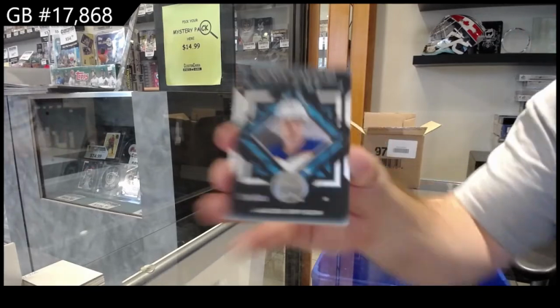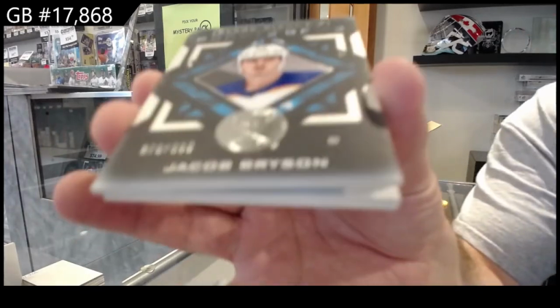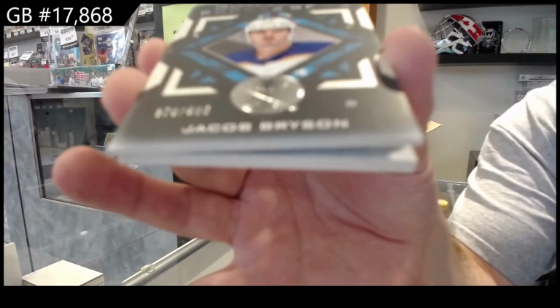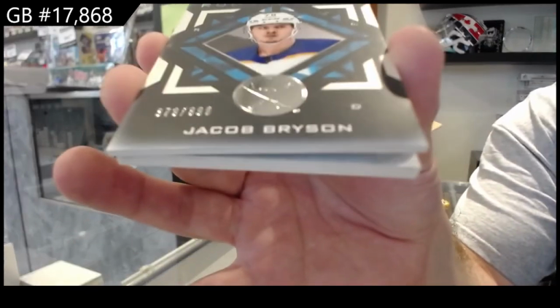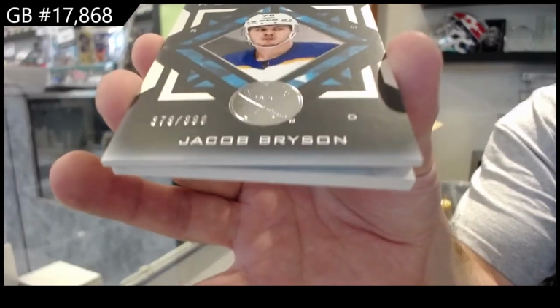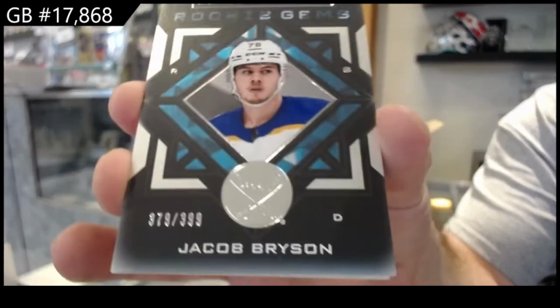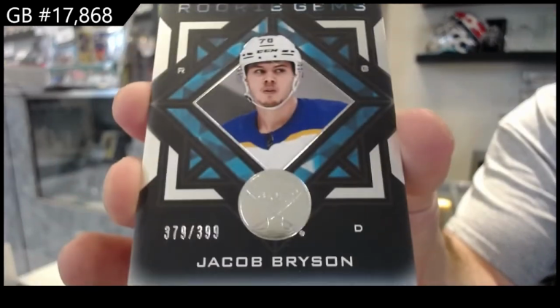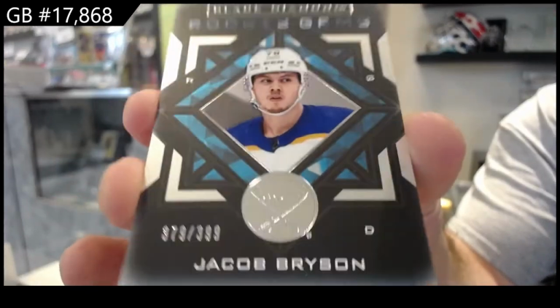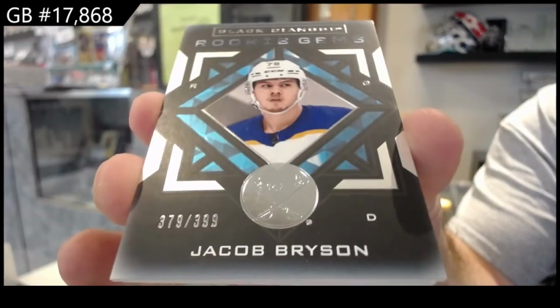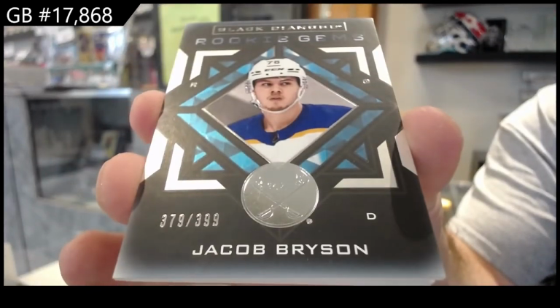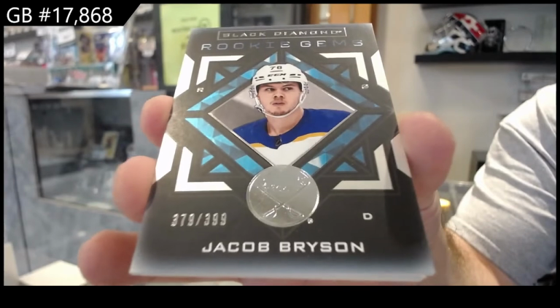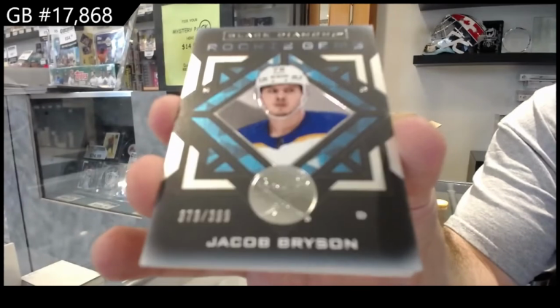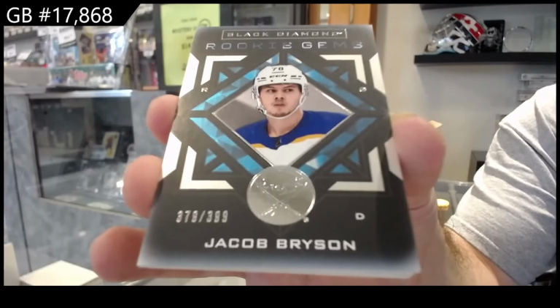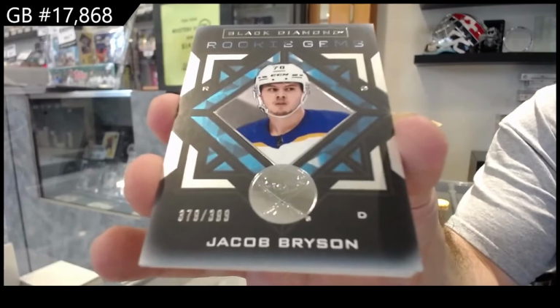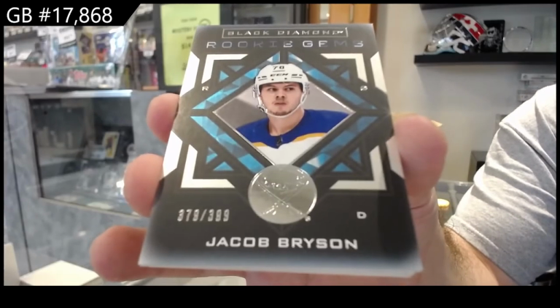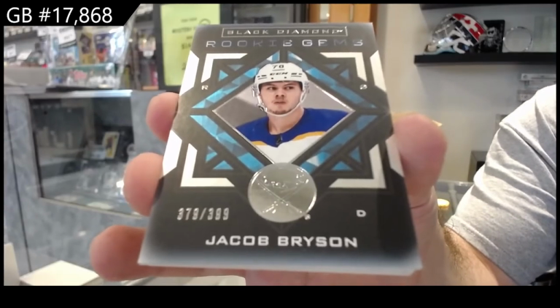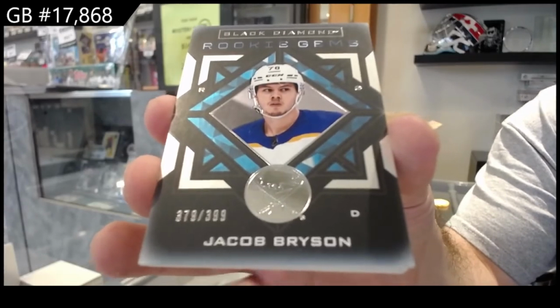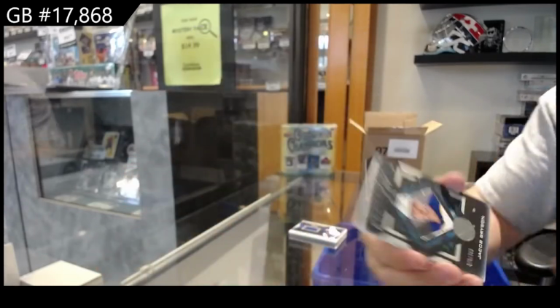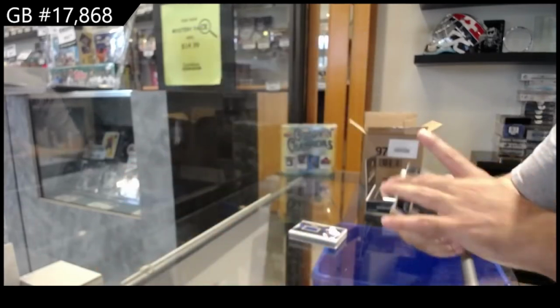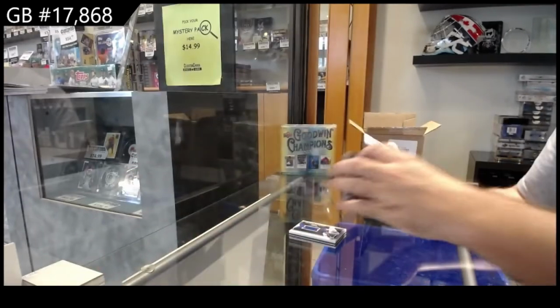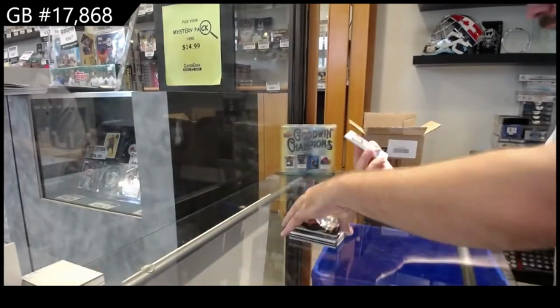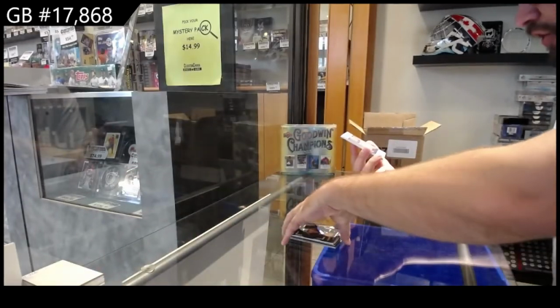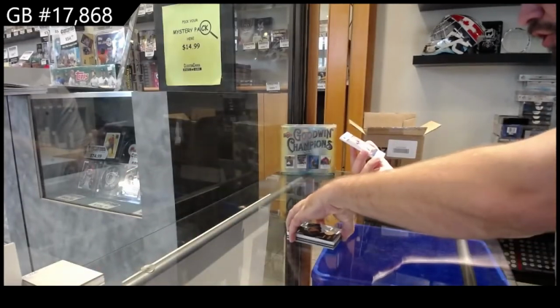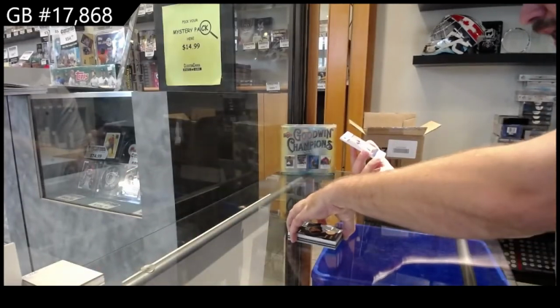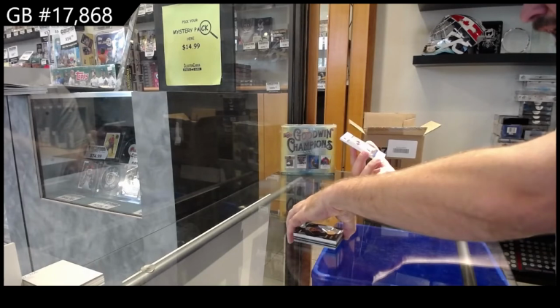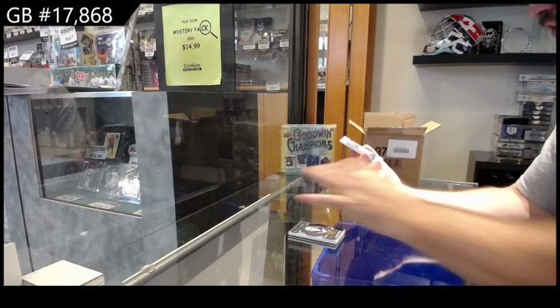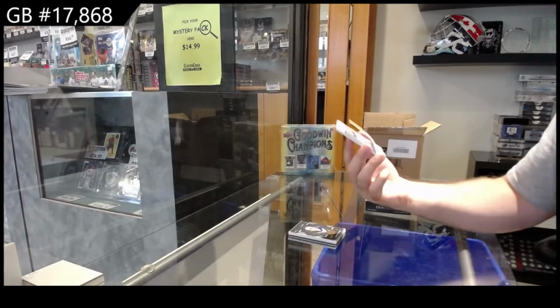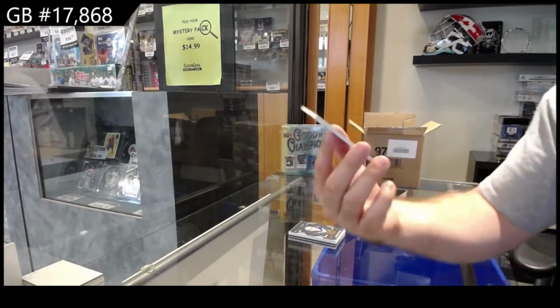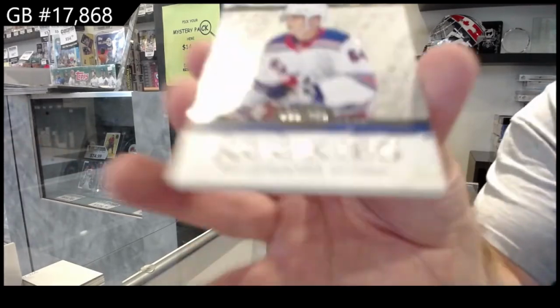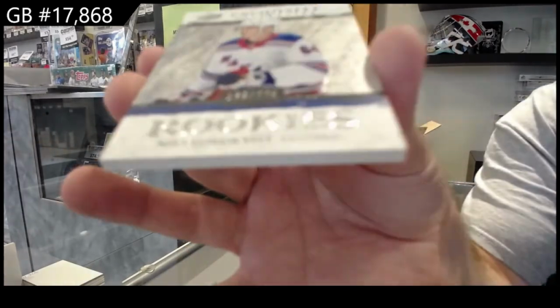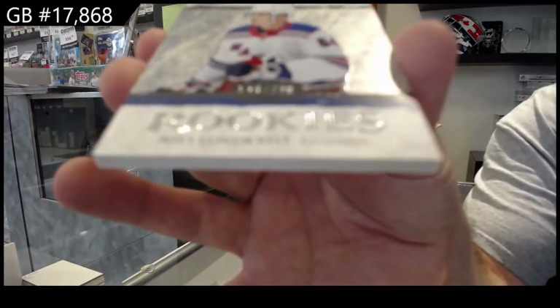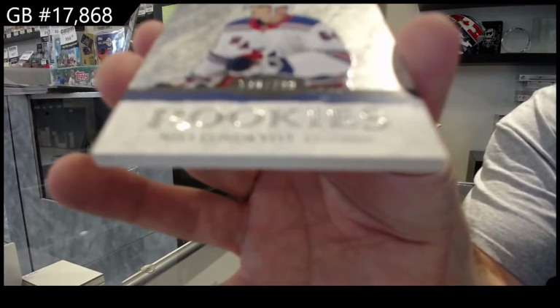Bryson for the Sabres — rookie gems Bryson. And a 299 exquisite rookie for the Rangers of Lundqvist.